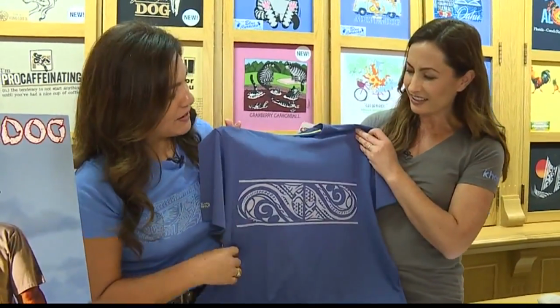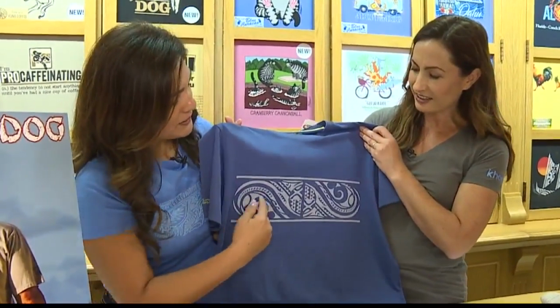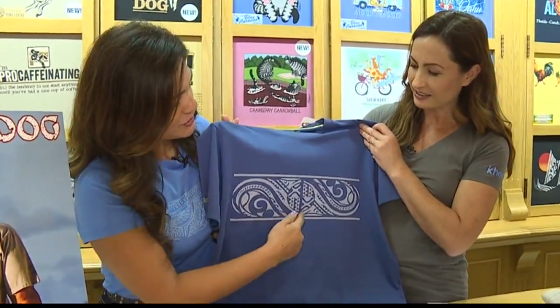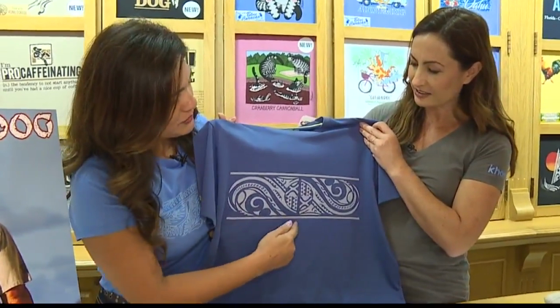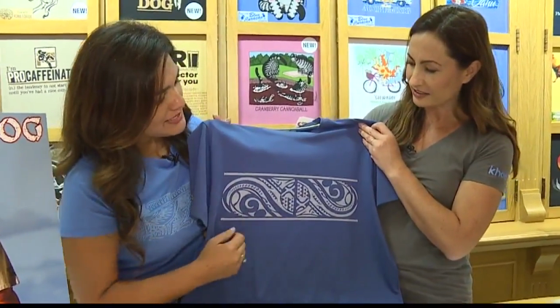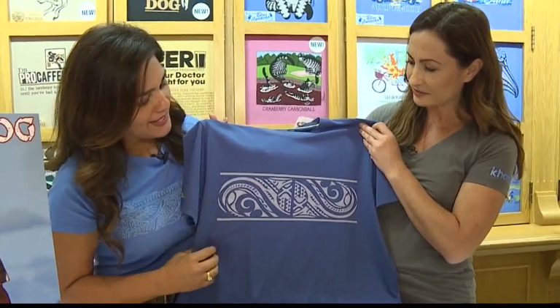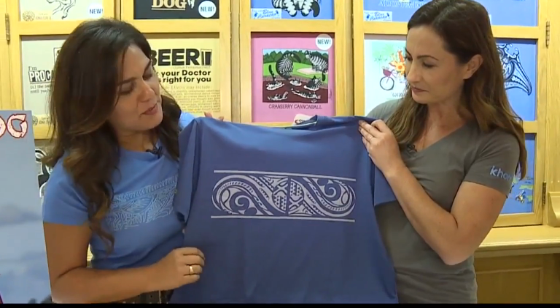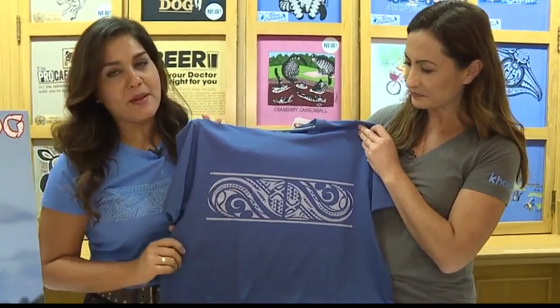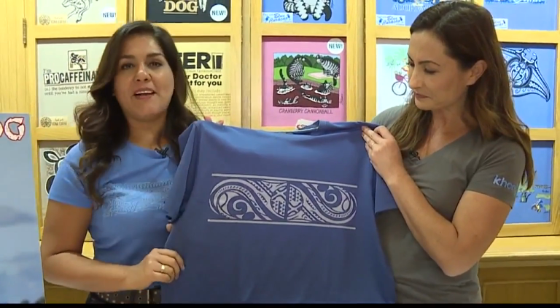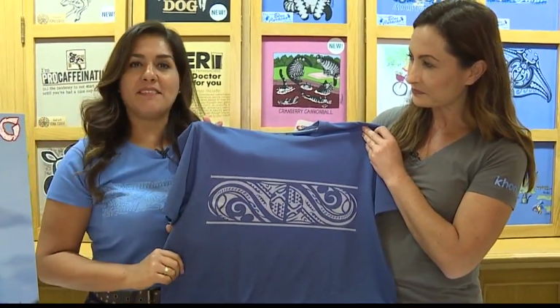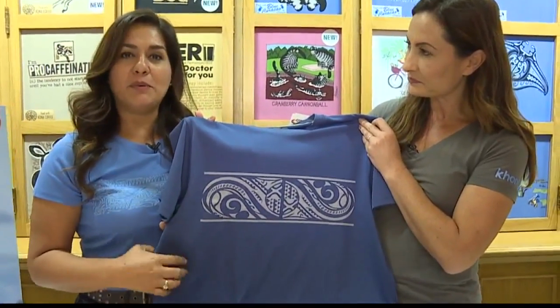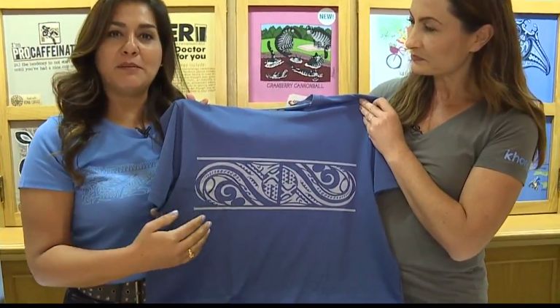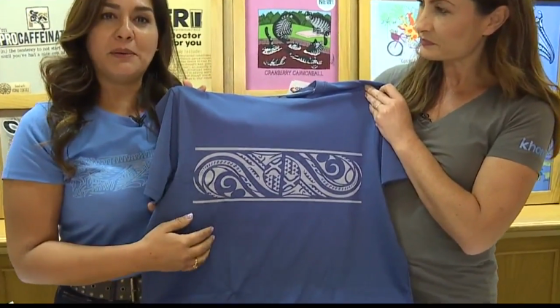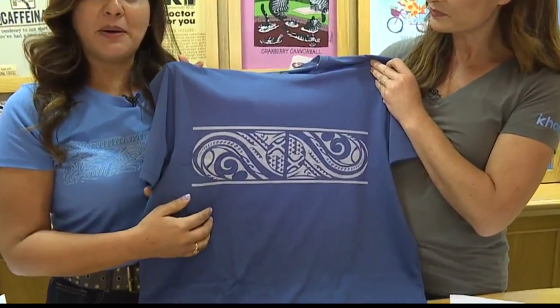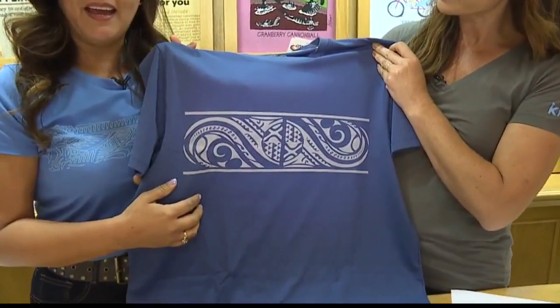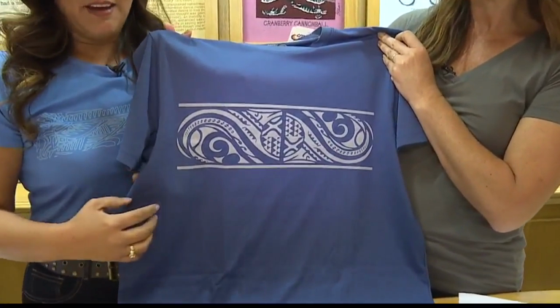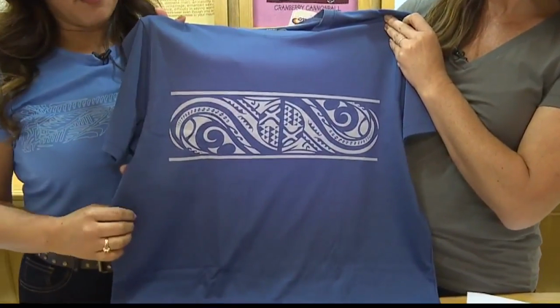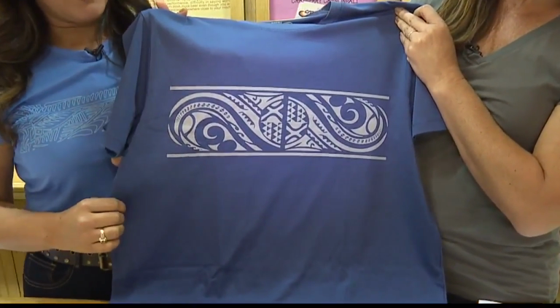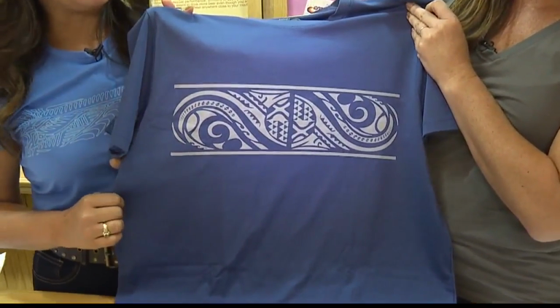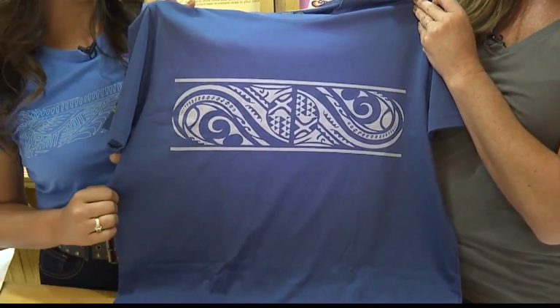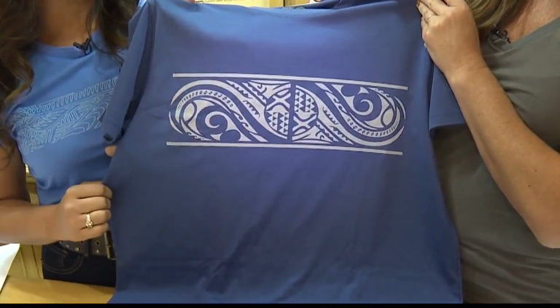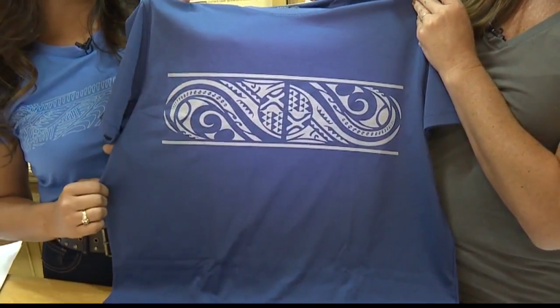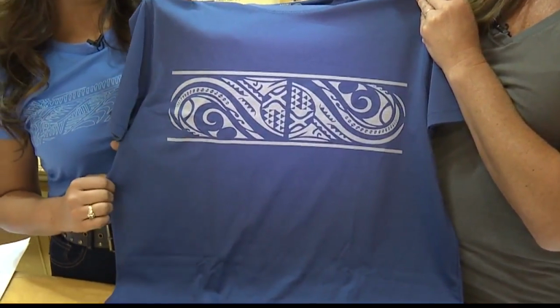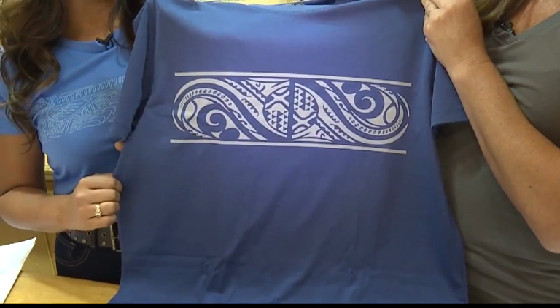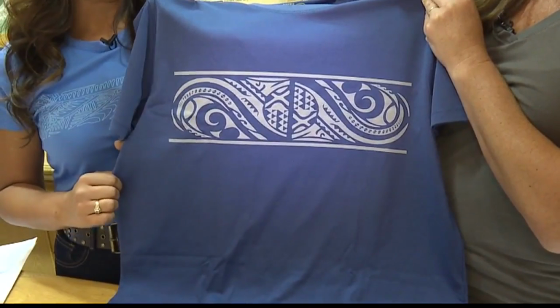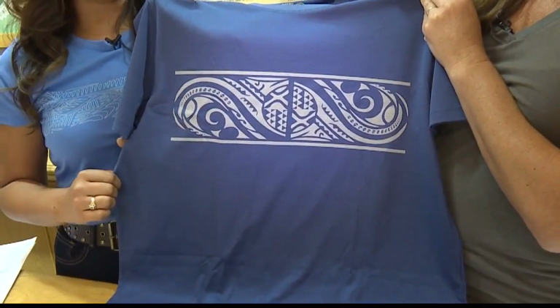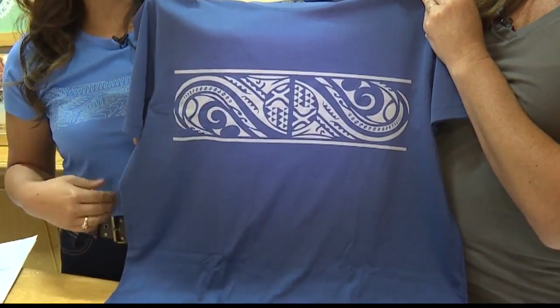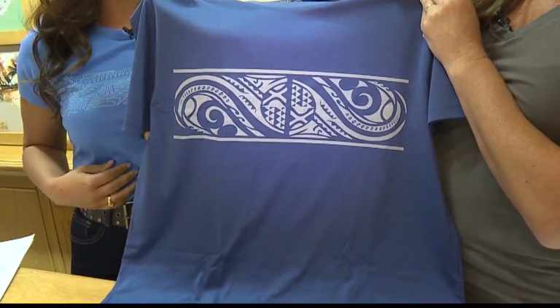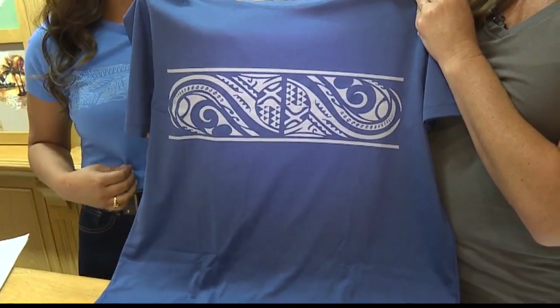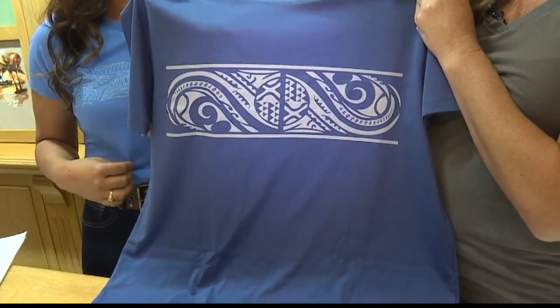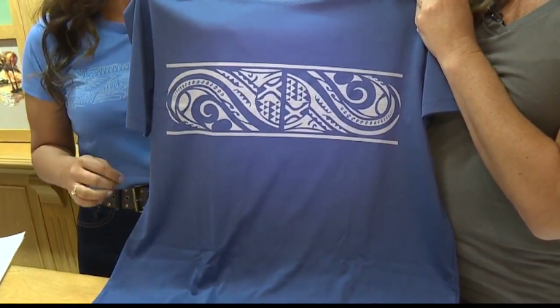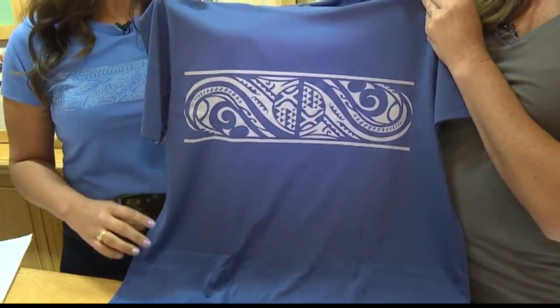We created two new designs. For men, we have it available in blue and gray. And for women, we have it available in white and pacific colors, which is the one I'm wearing.